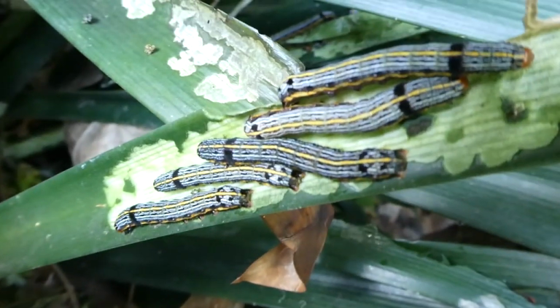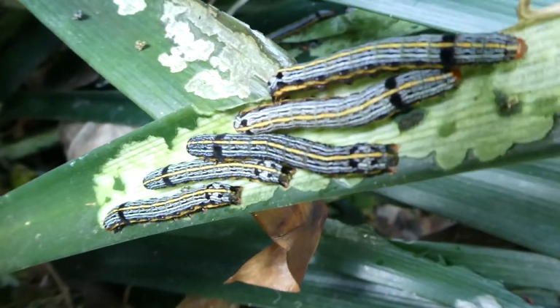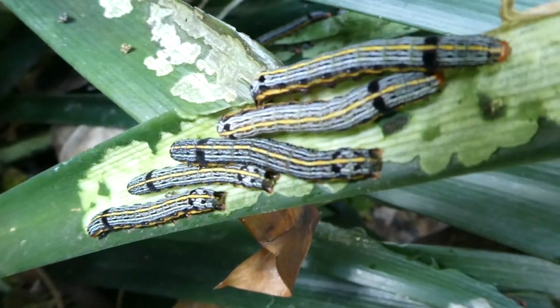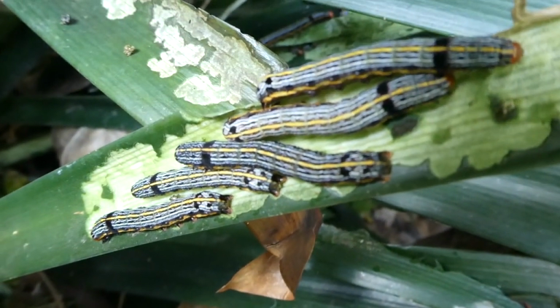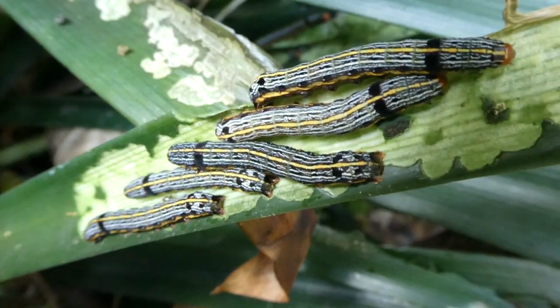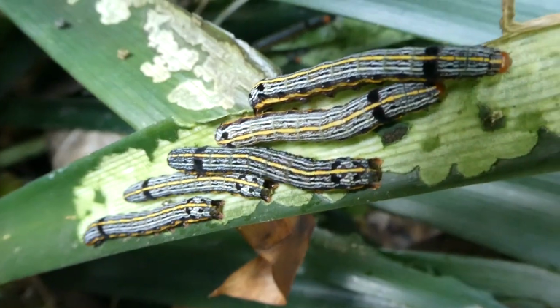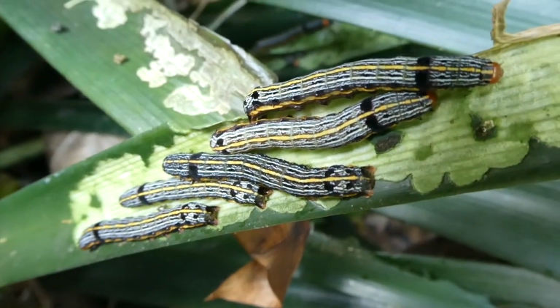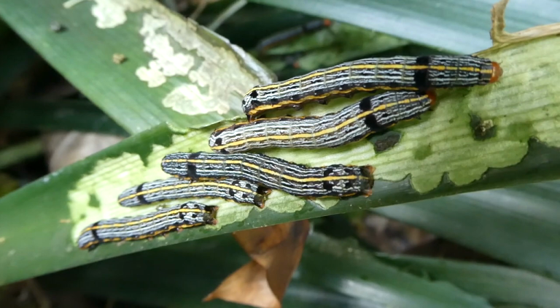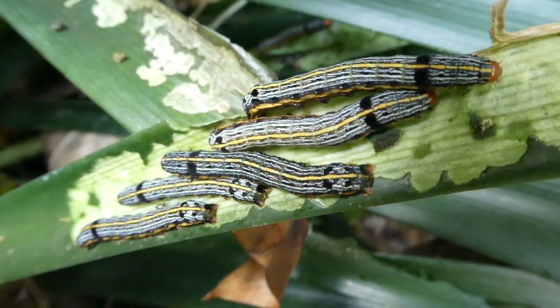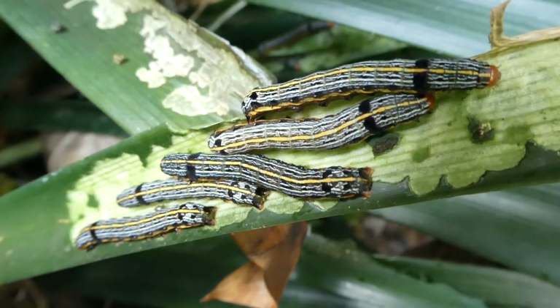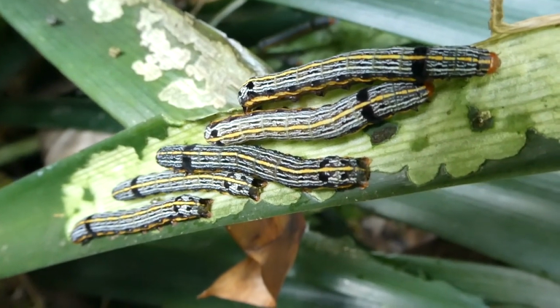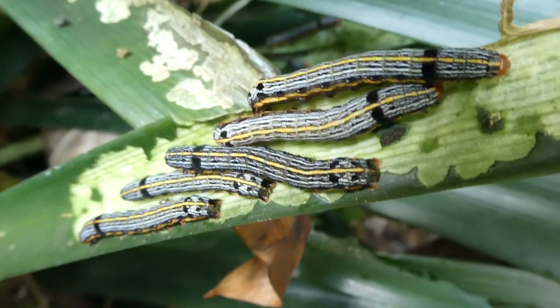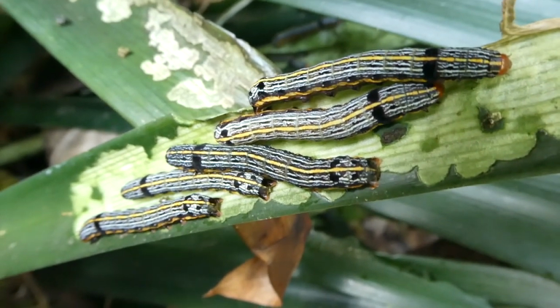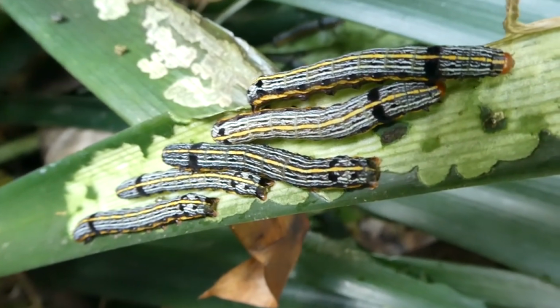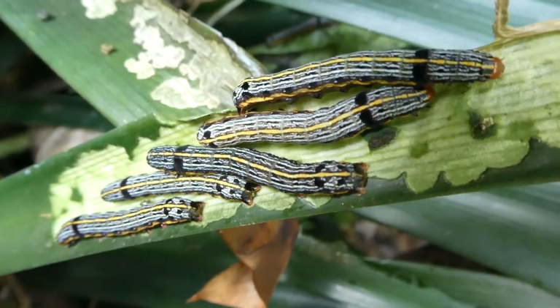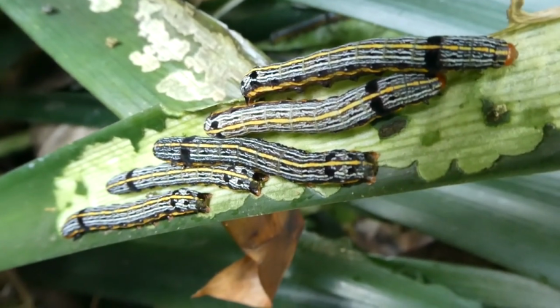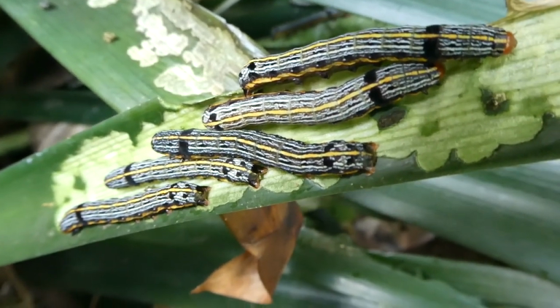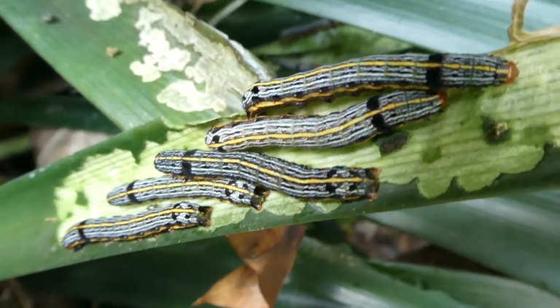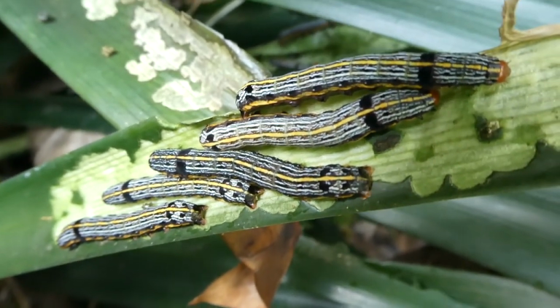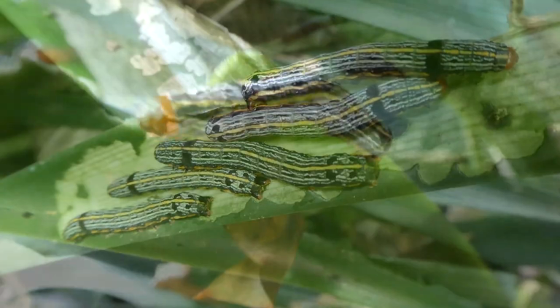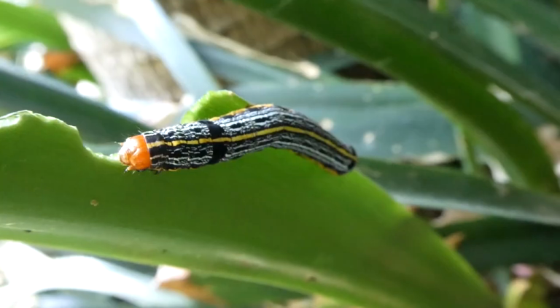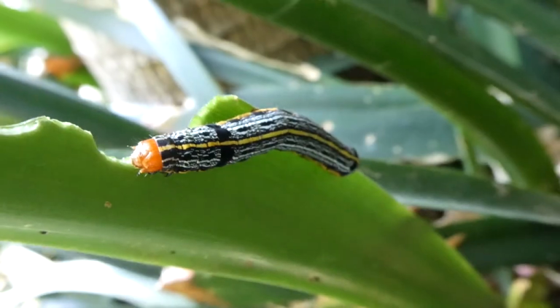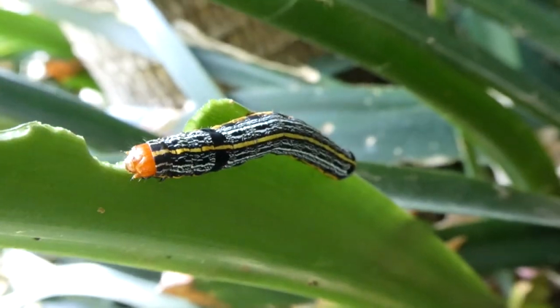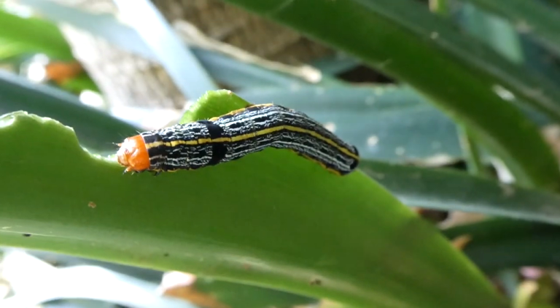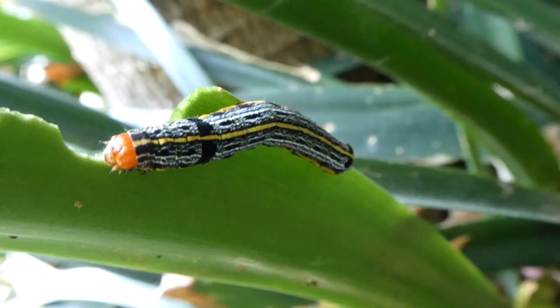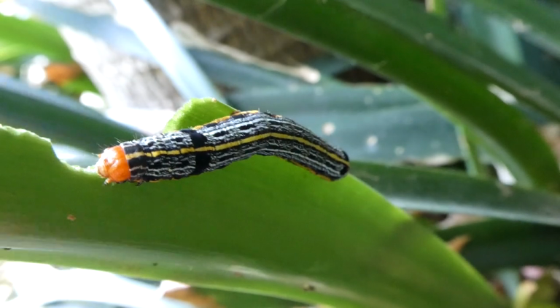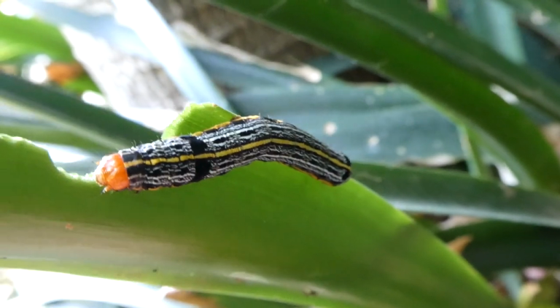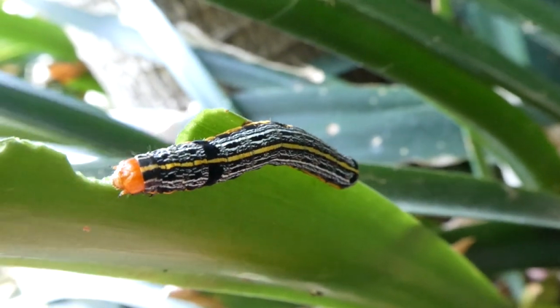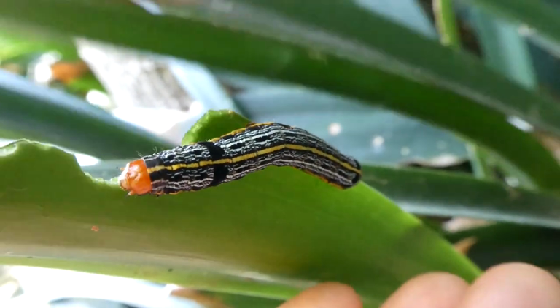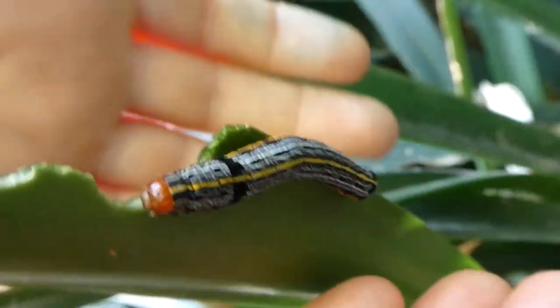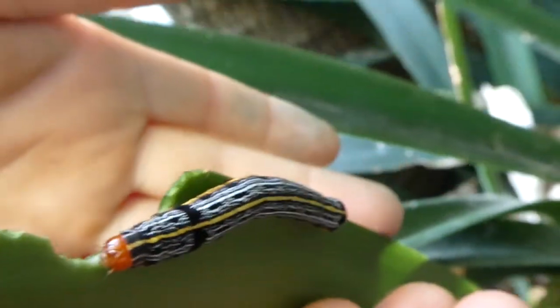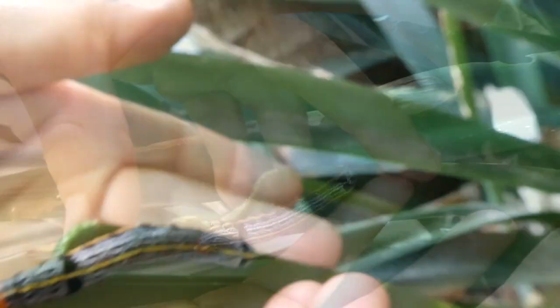You may be wondering, Ambrose, how do they reproduce? The mother moth will lay eggs in a little fluffy lung thing.